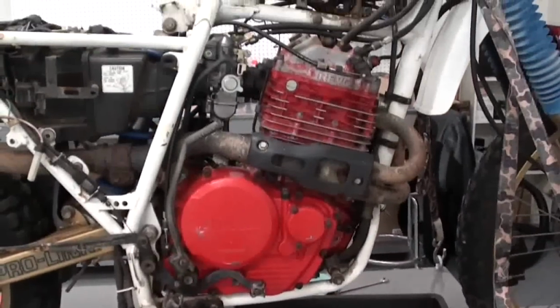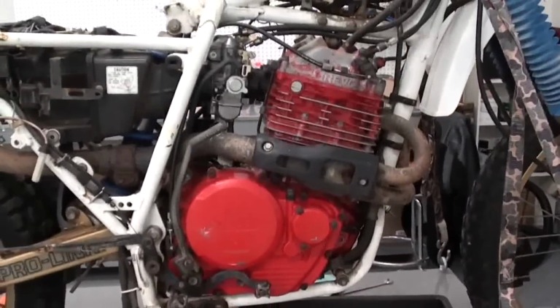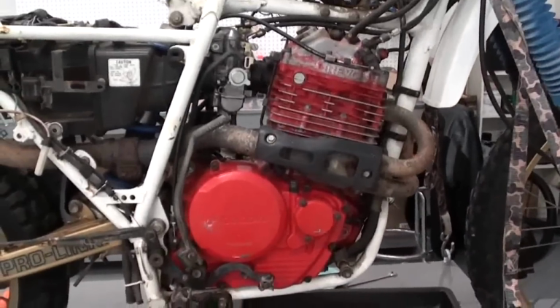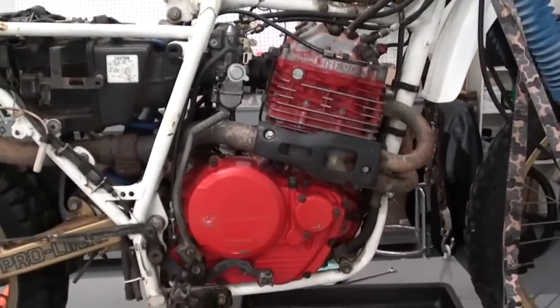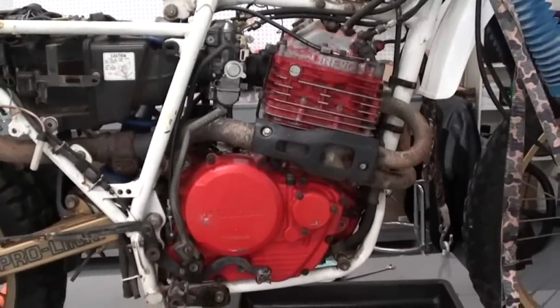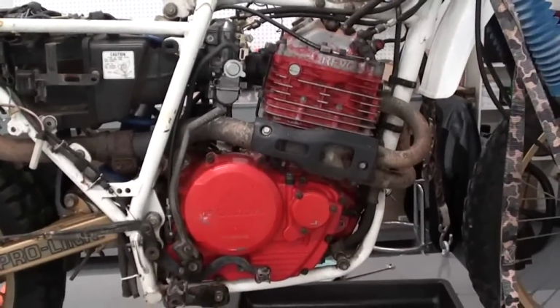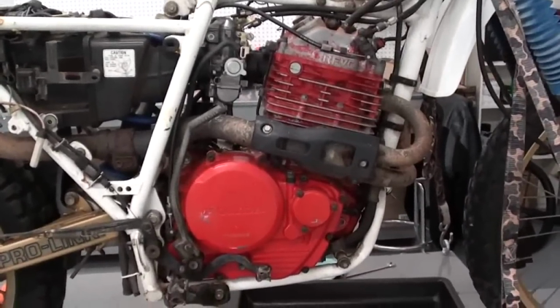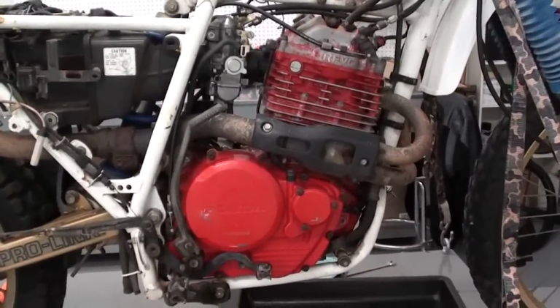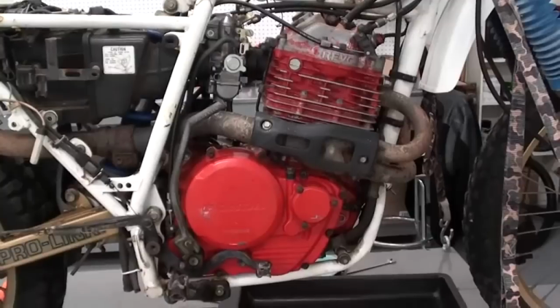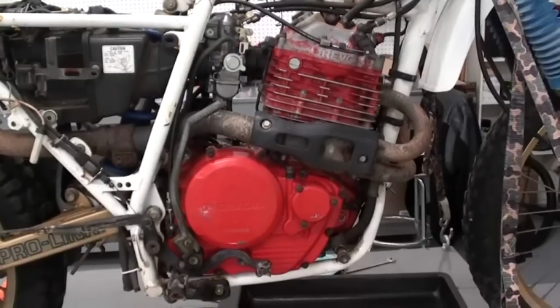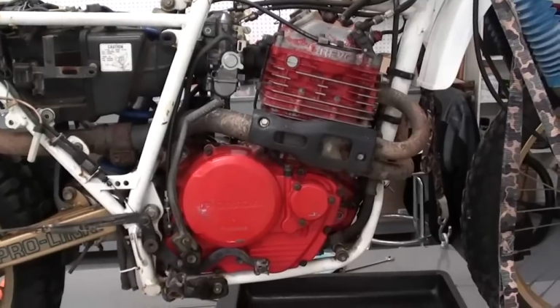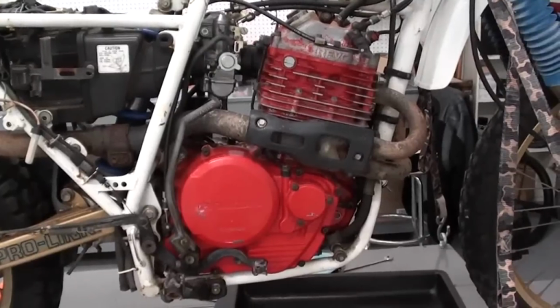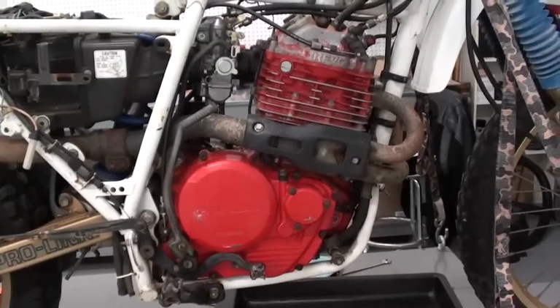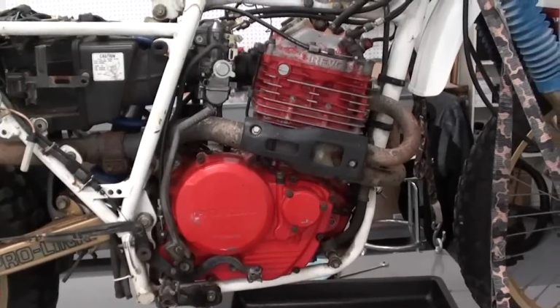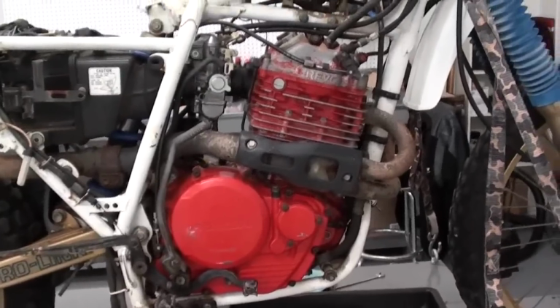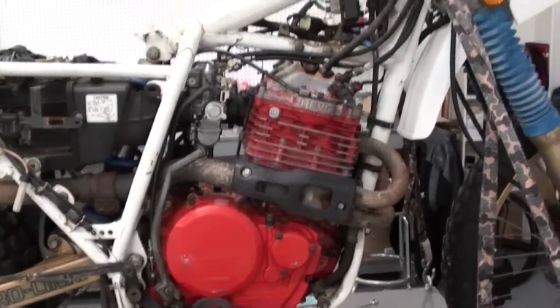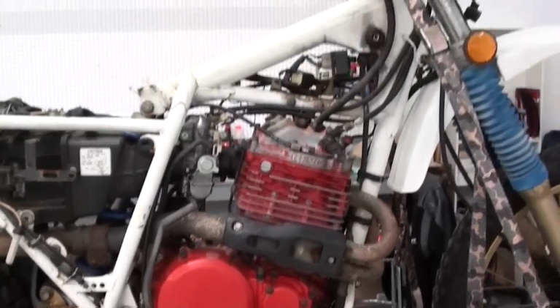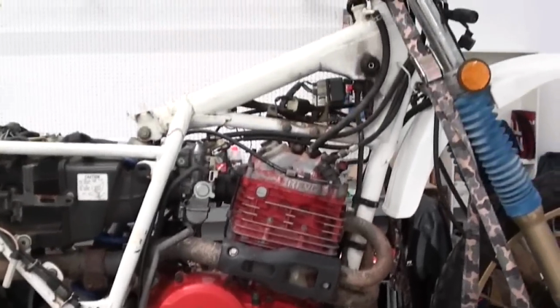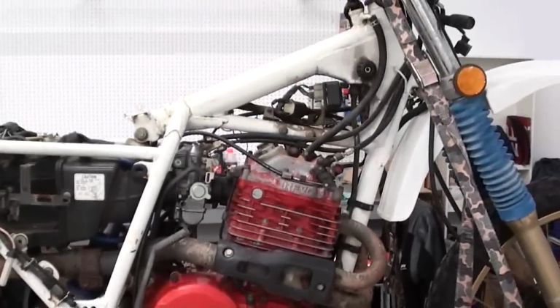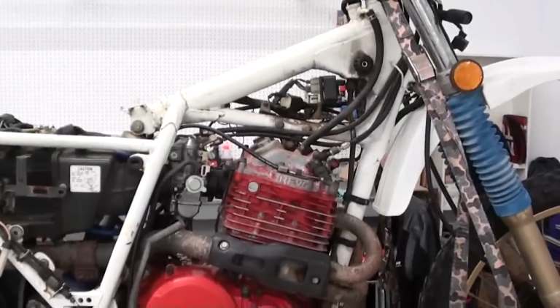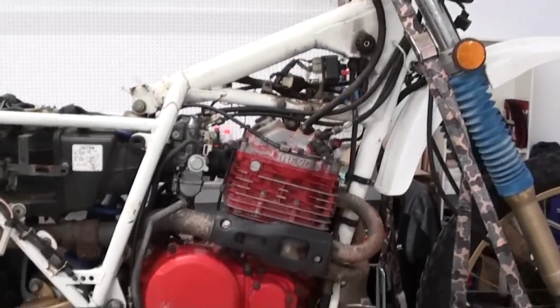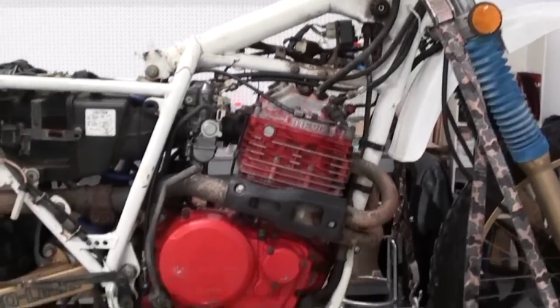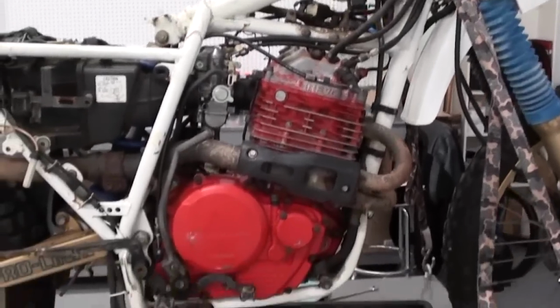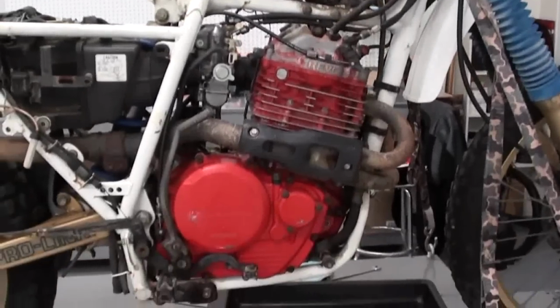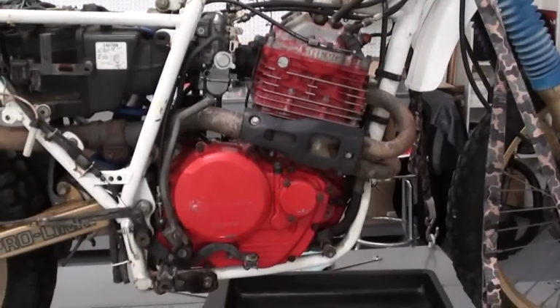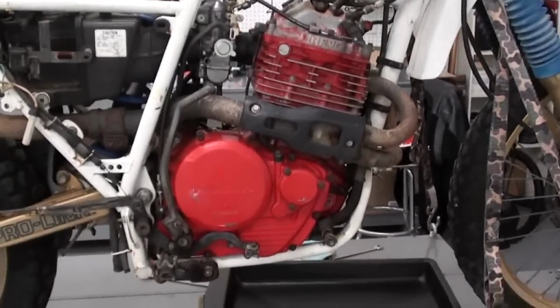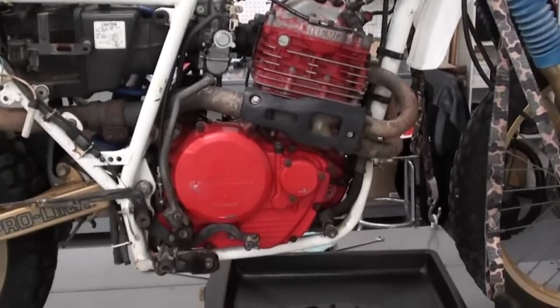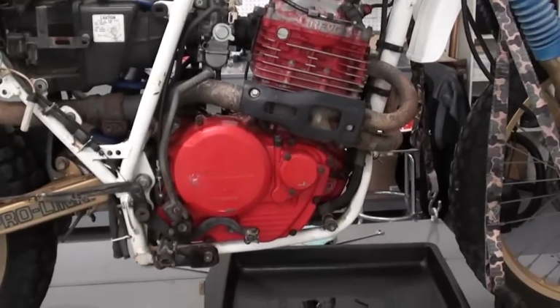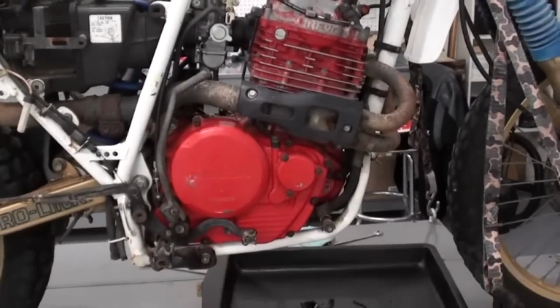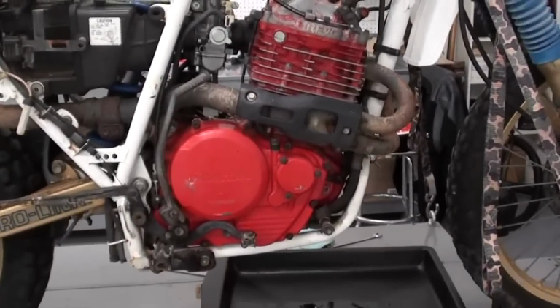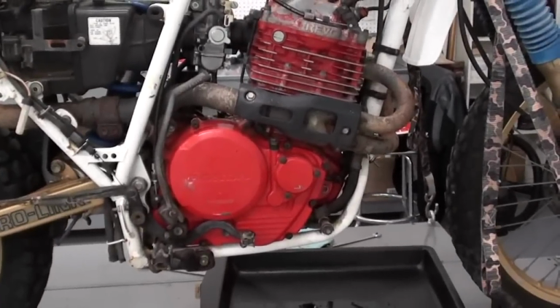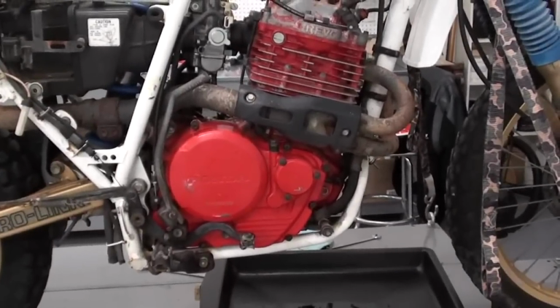So it makes it a little bit different when you go to changing the oil and filter and also your oil checking procedures. So let's get started and we'll get that oil out of there.